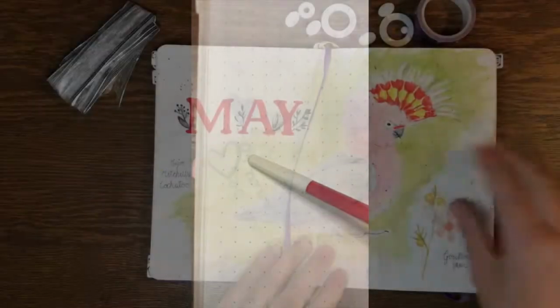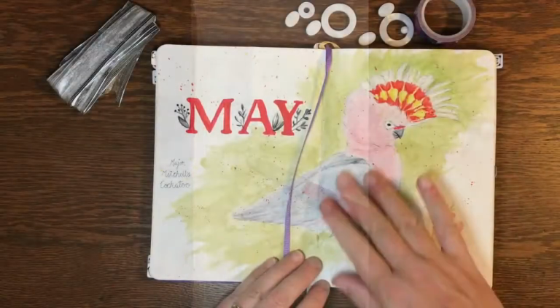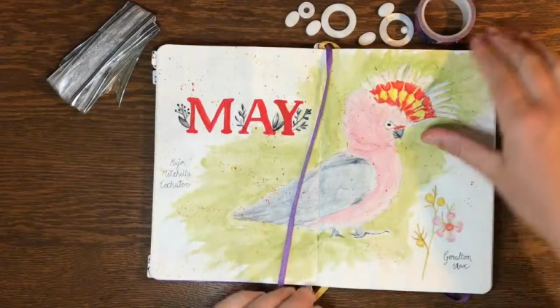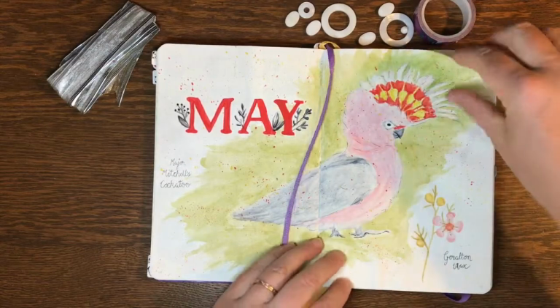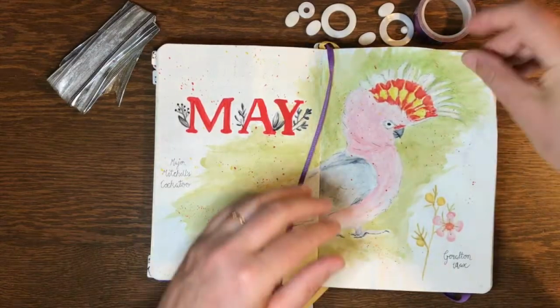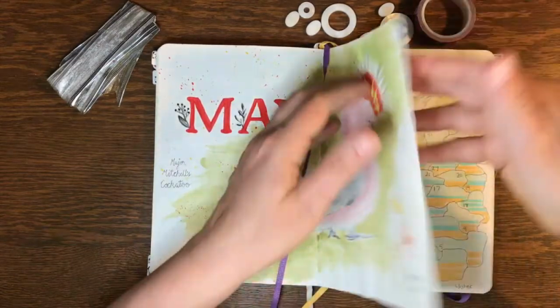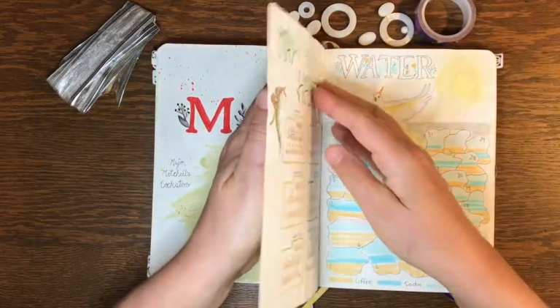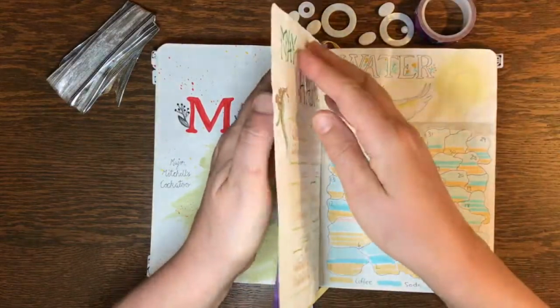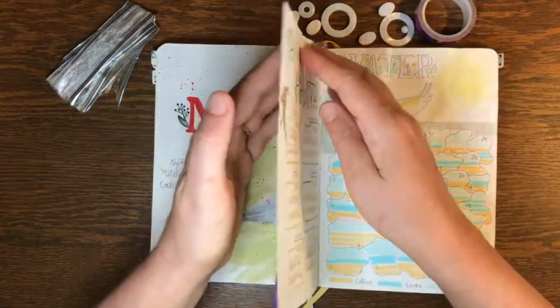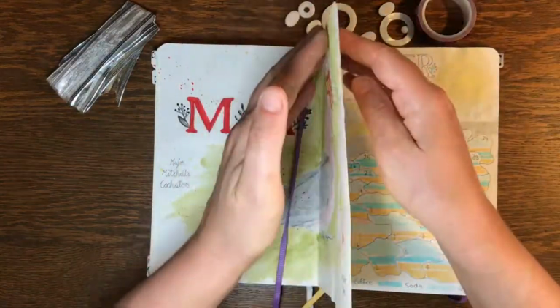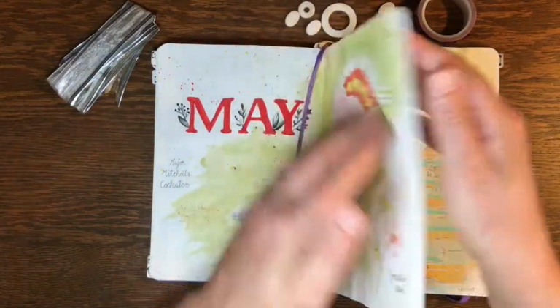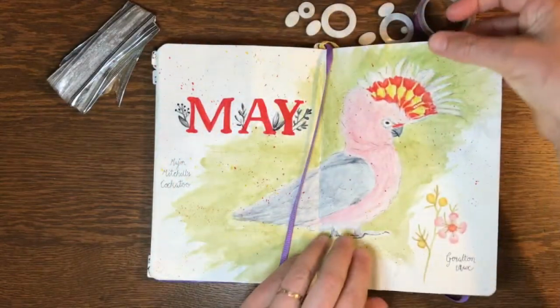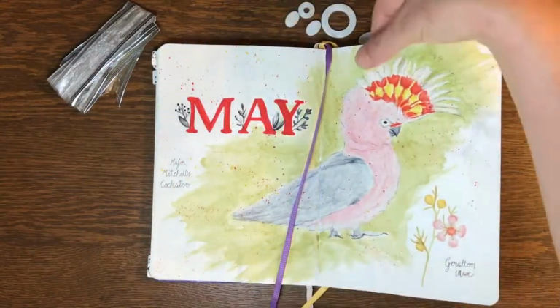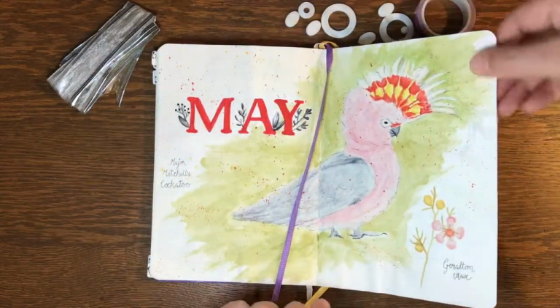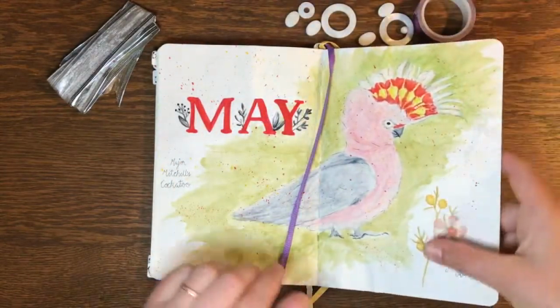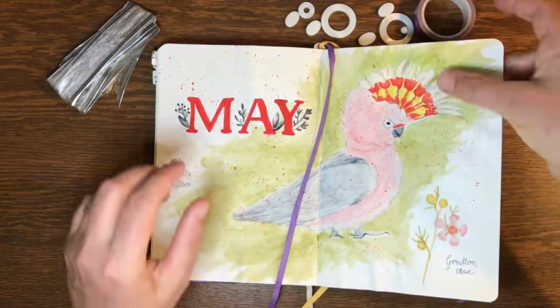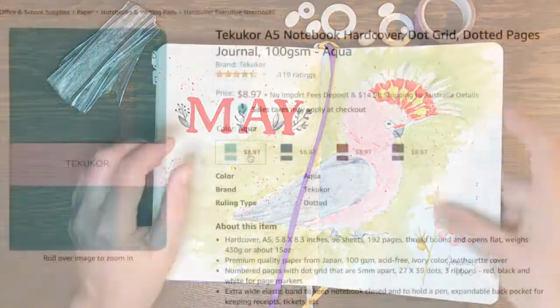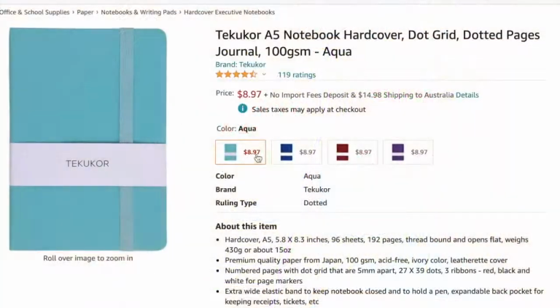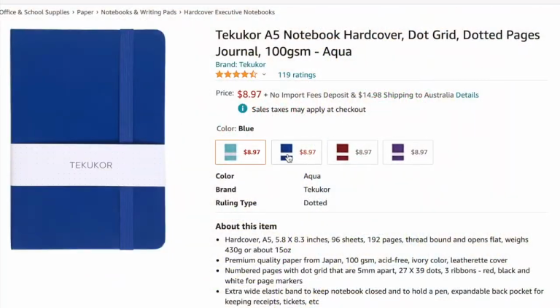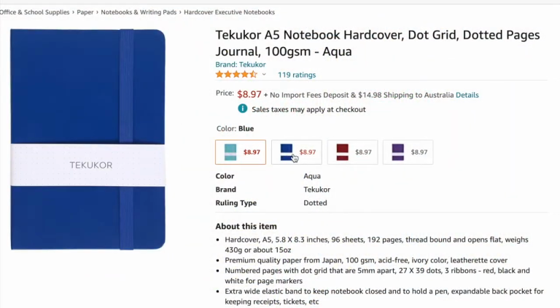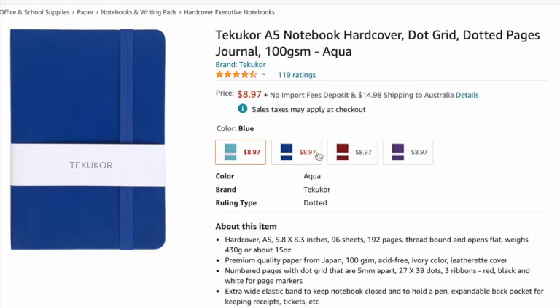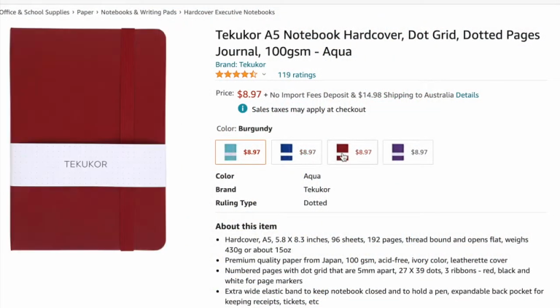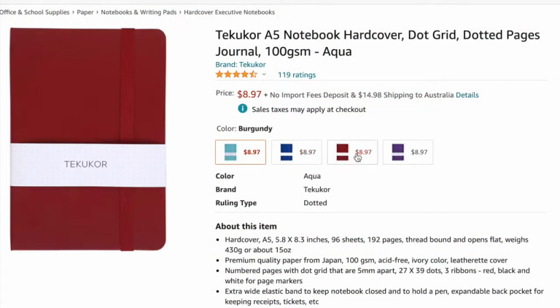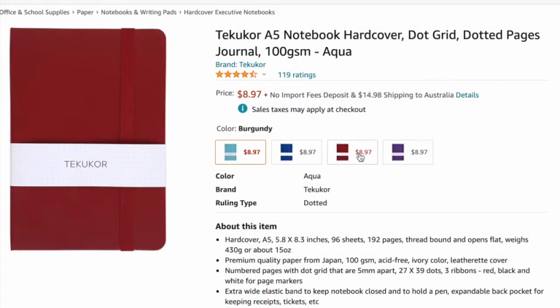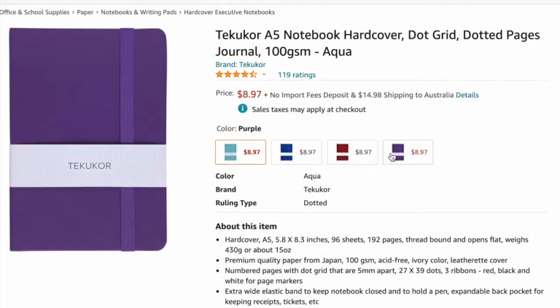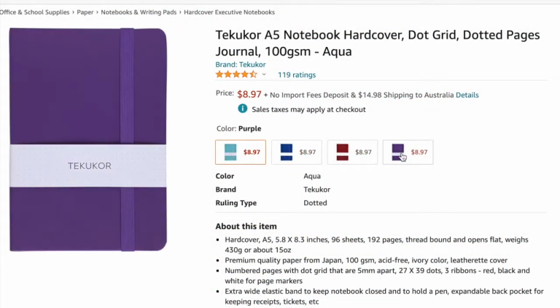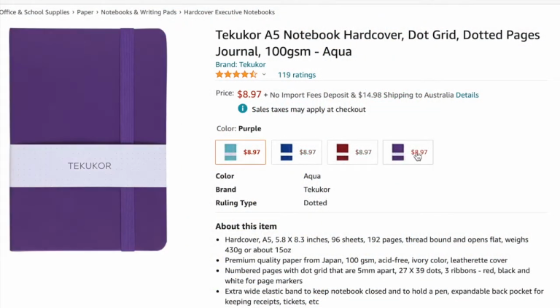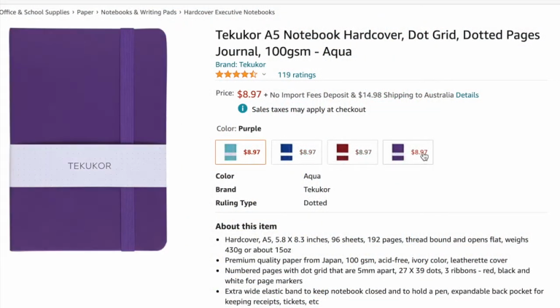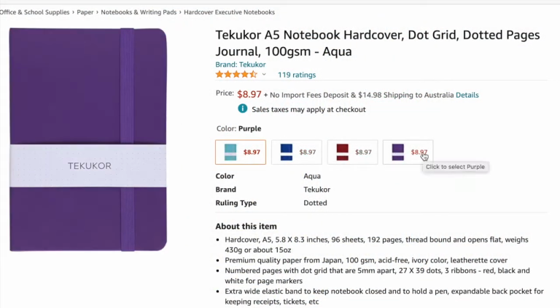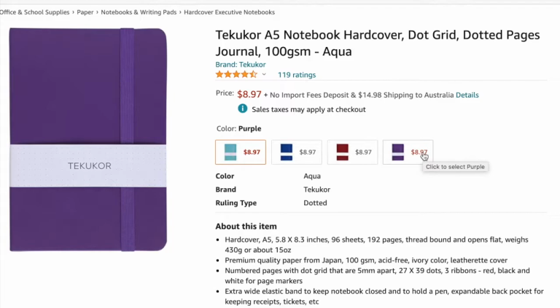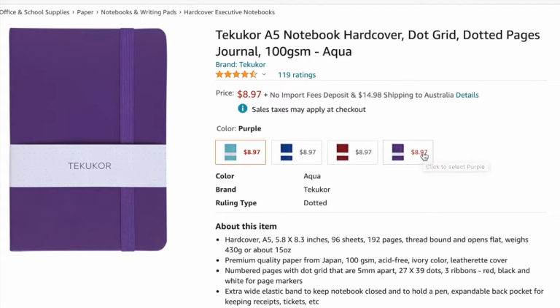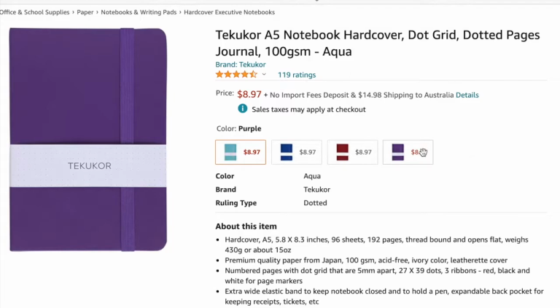The pages wrinkle a lot from watercolour painting and sometimes I used weights to press my journal flat again. The journal has a small range of plain leatherette covers and is only available from Amazon.